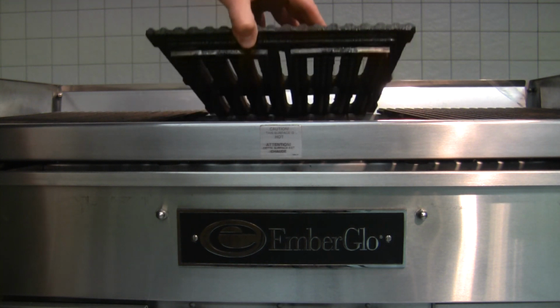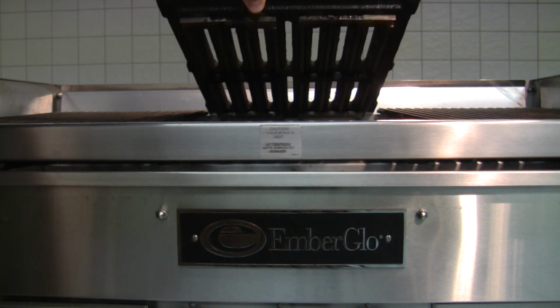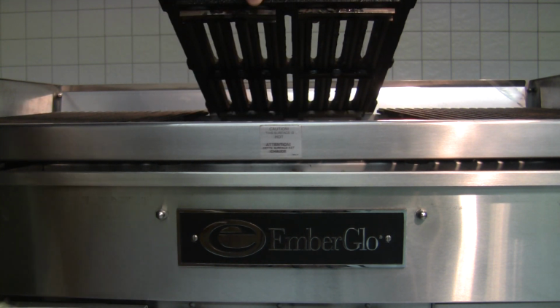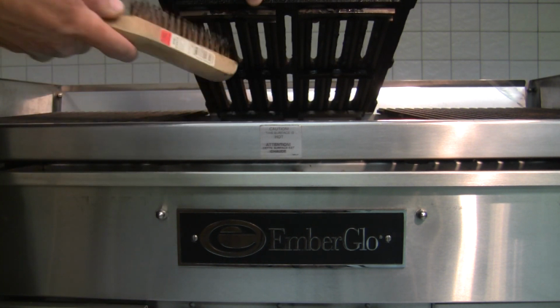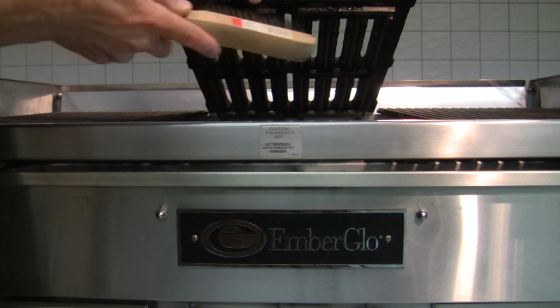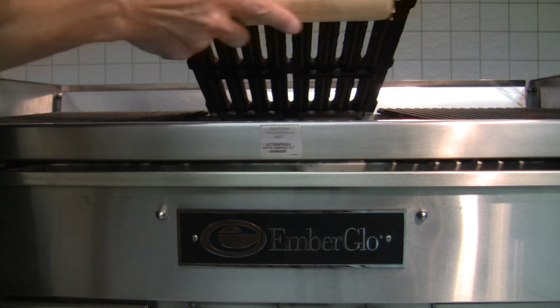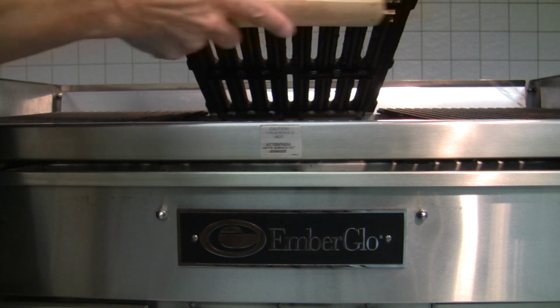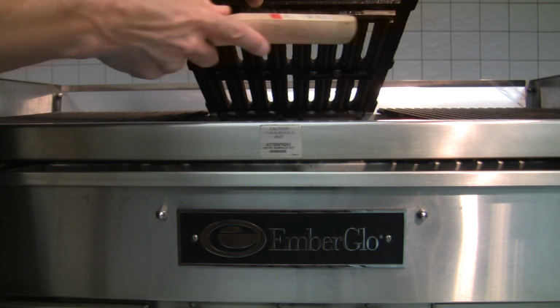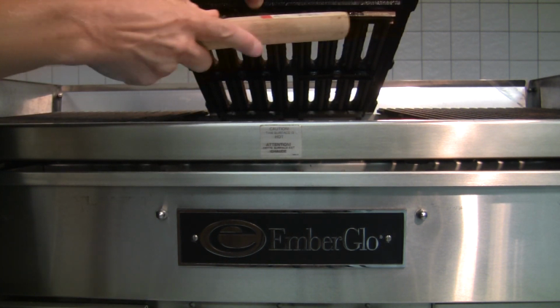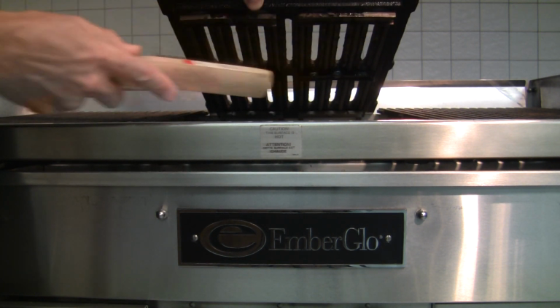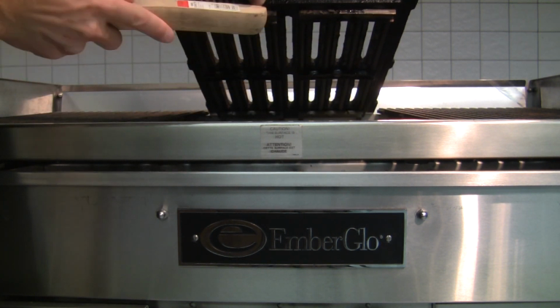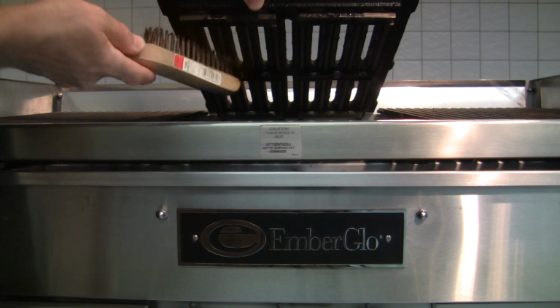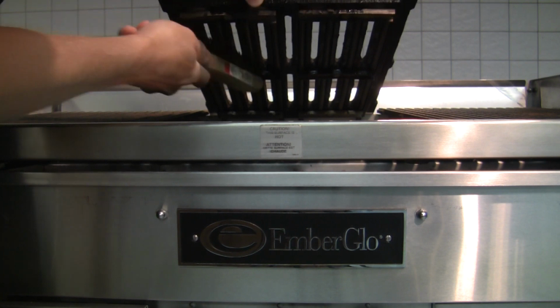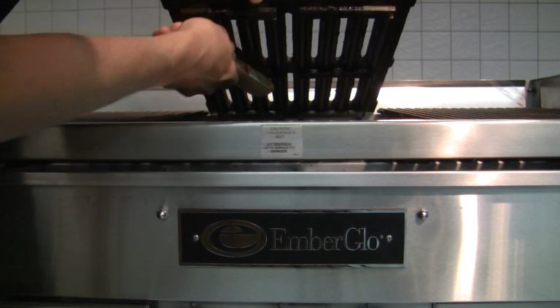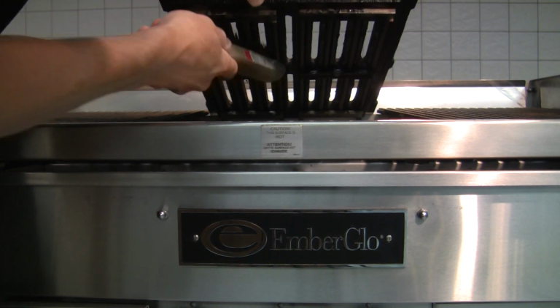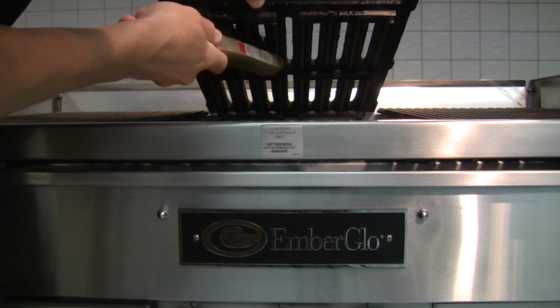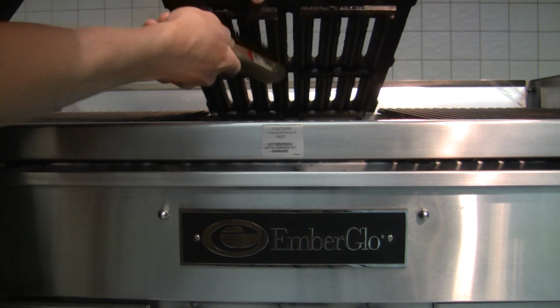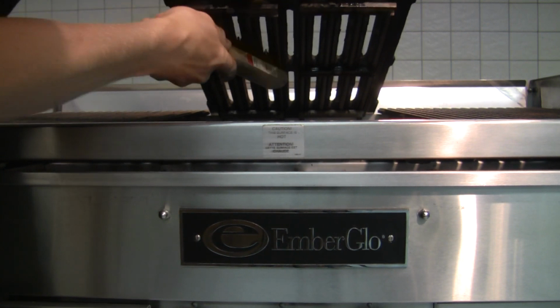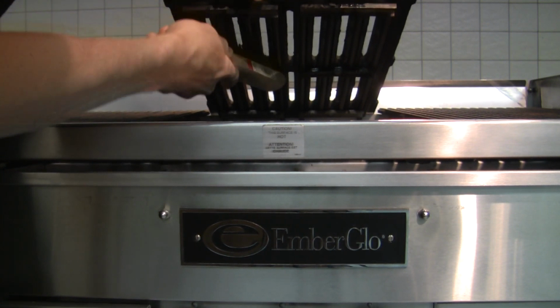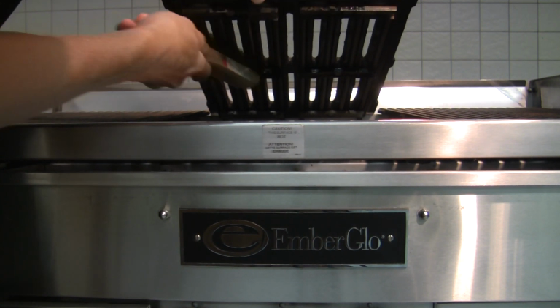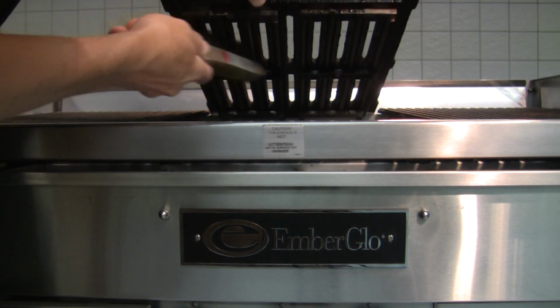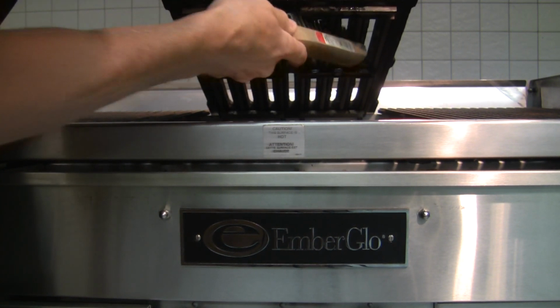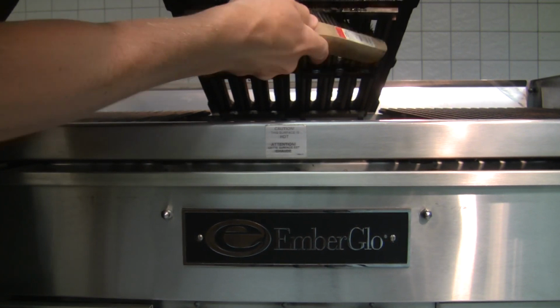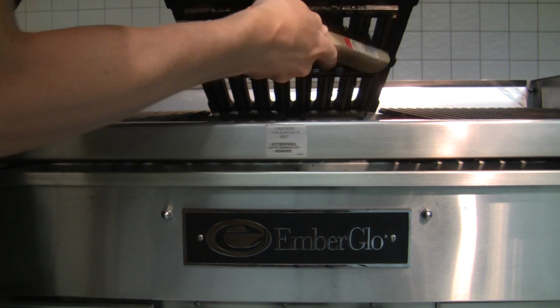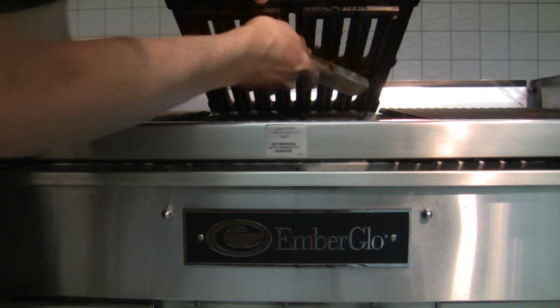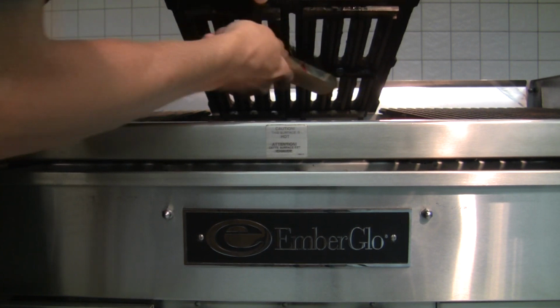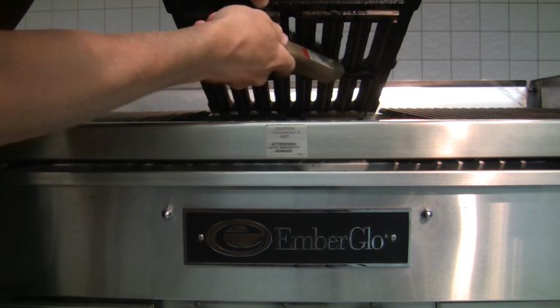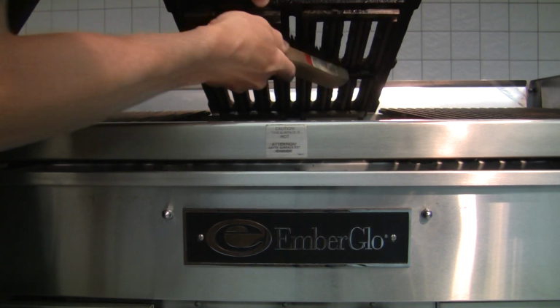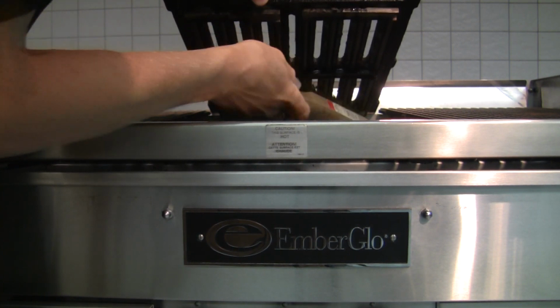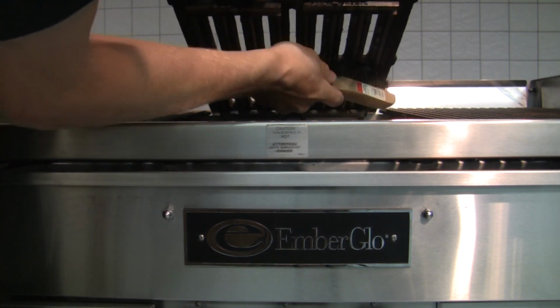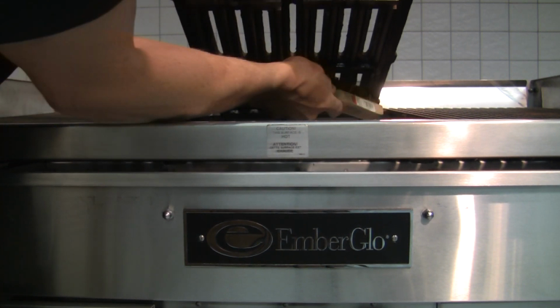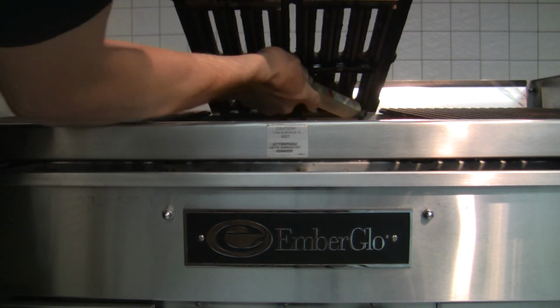It's very important to clean the underside of the grill grates where the heating elements are located. Lift up the grate and scrape off the debris with a wire brush. This keeps the elements working efficiently for a long time and also prevents a fire hazard.